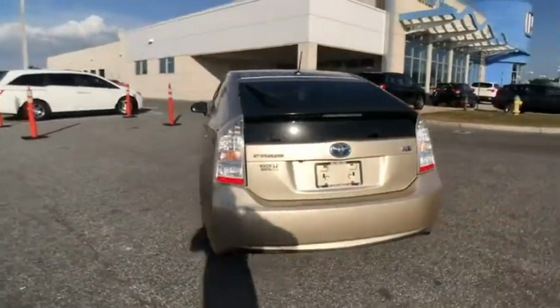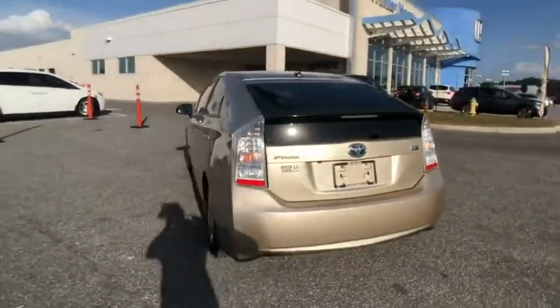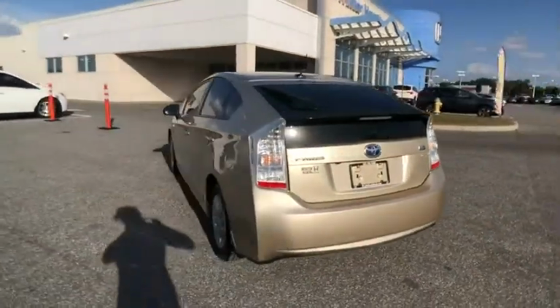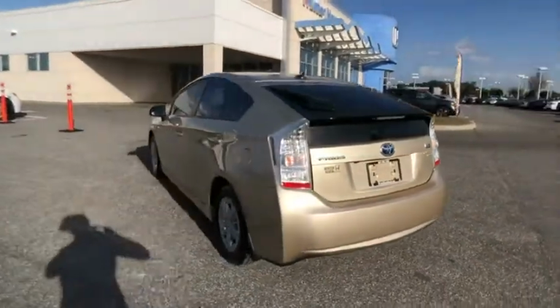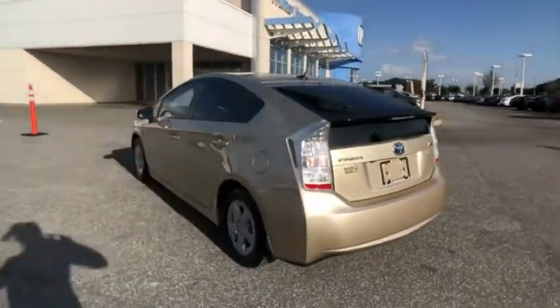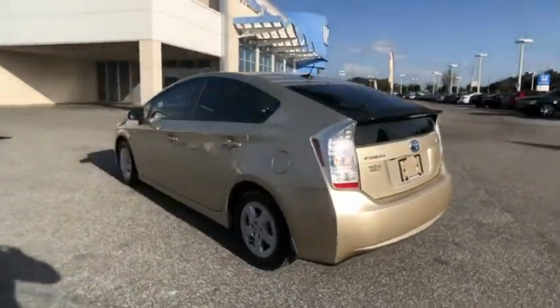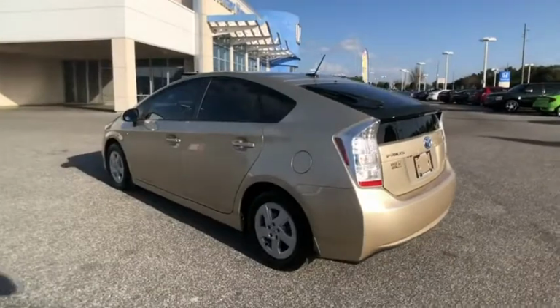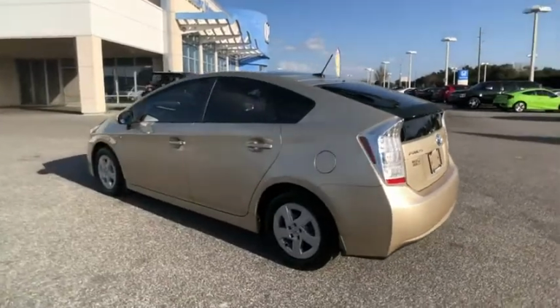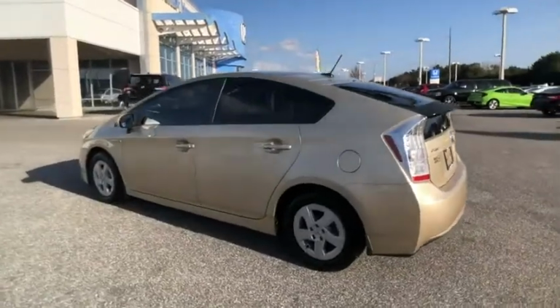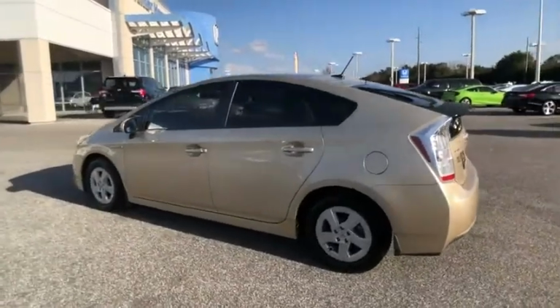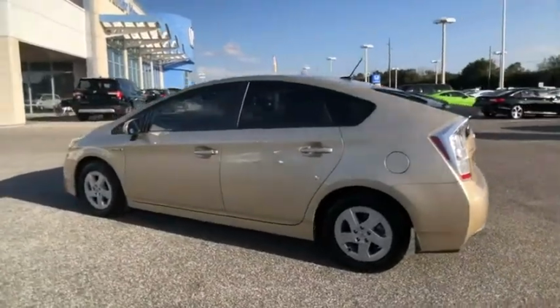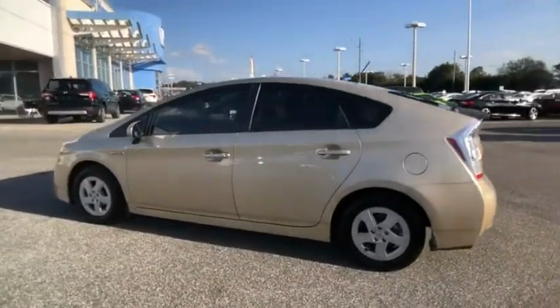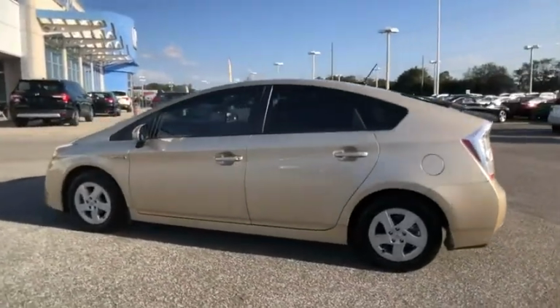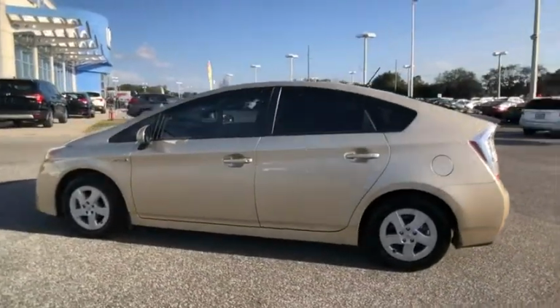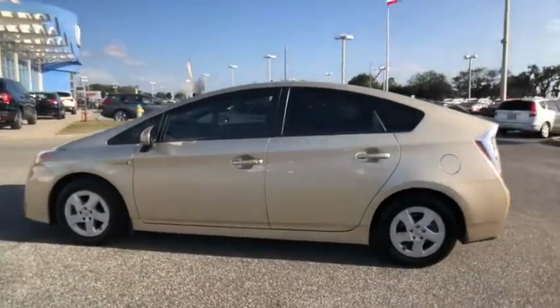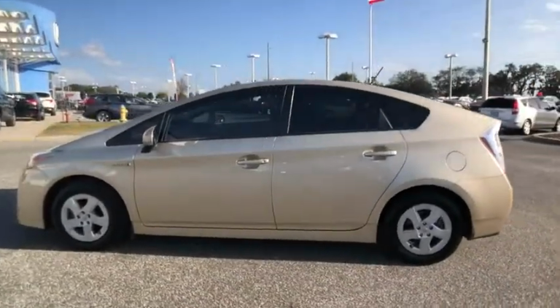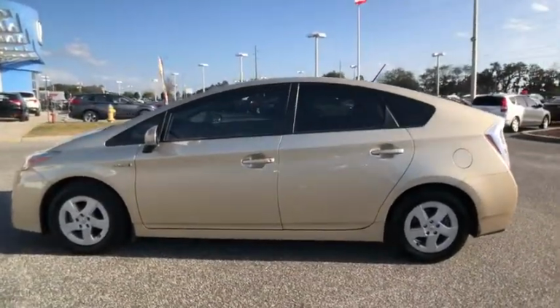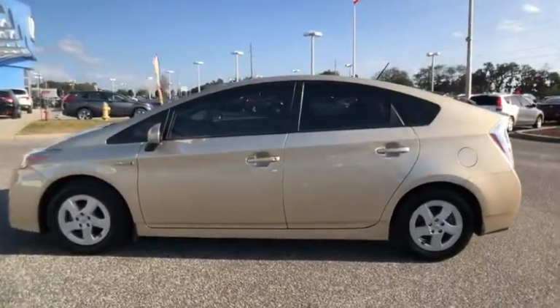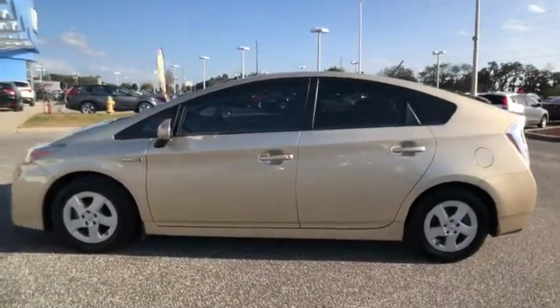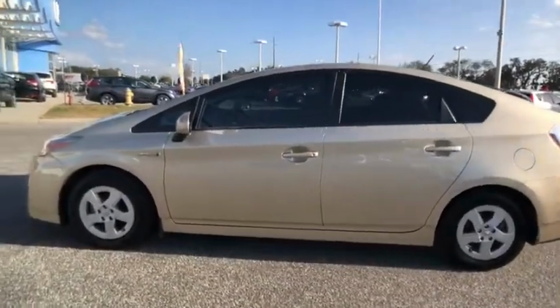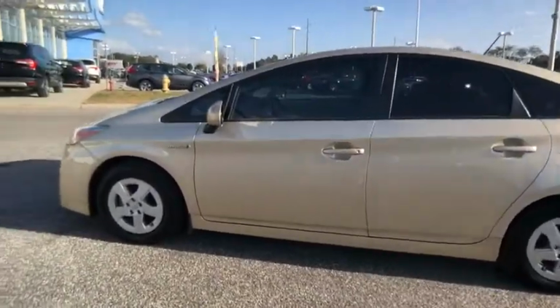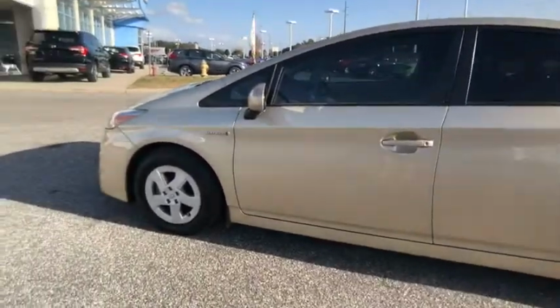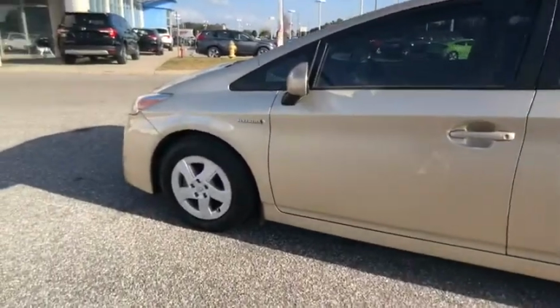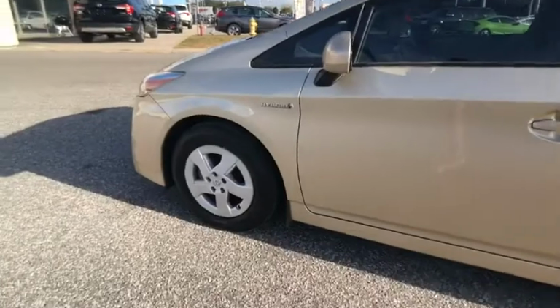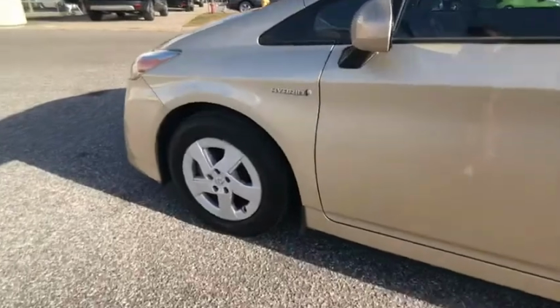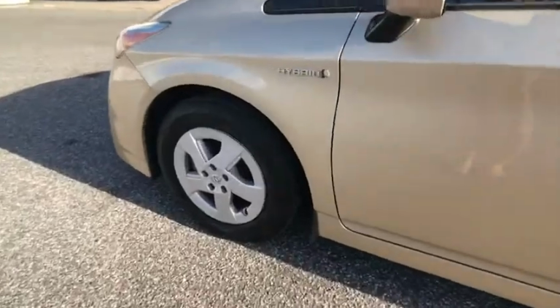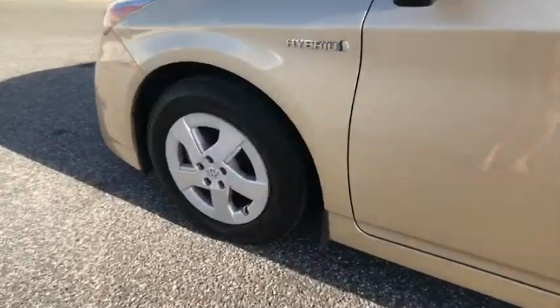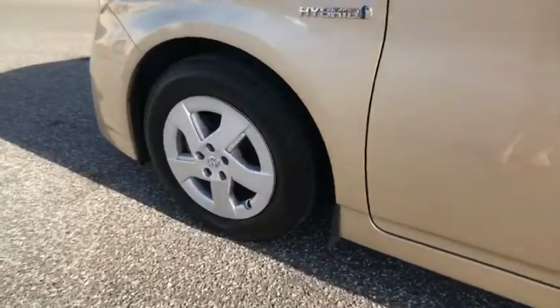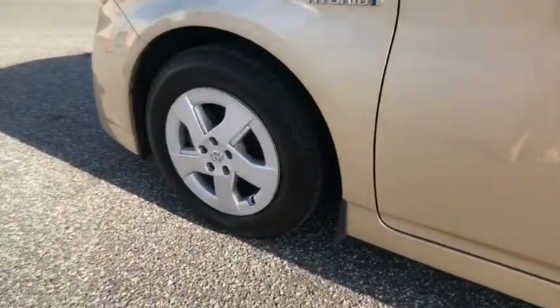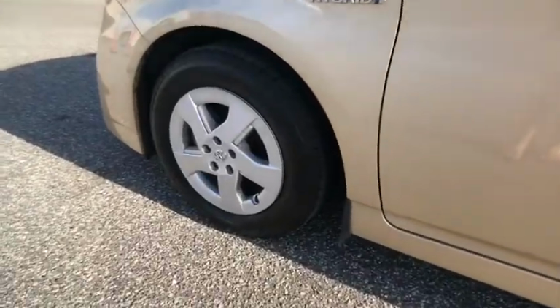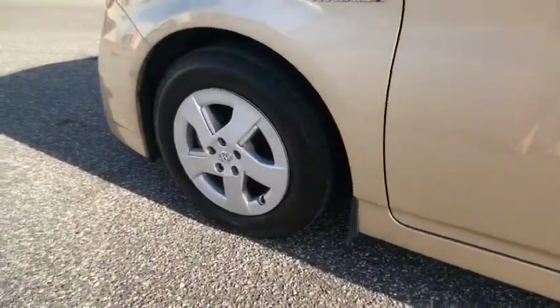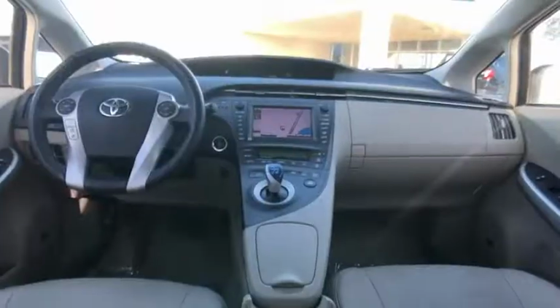One reason for its EPA-estimated combined 50 miles per gallon rating, and it is priced below $10,000. This vehicle has less than 110,000 miles.